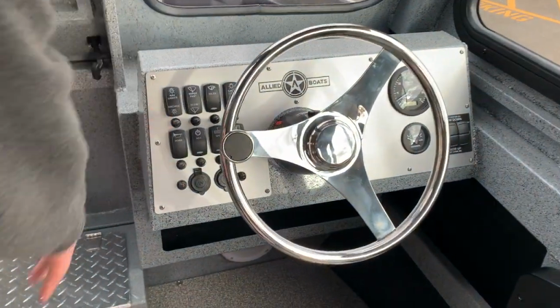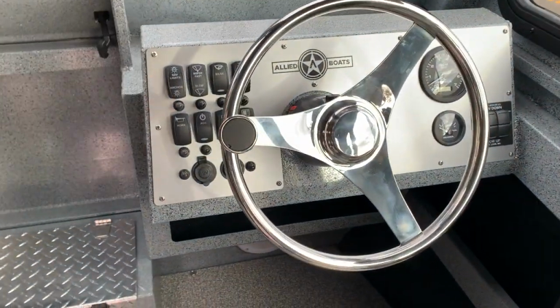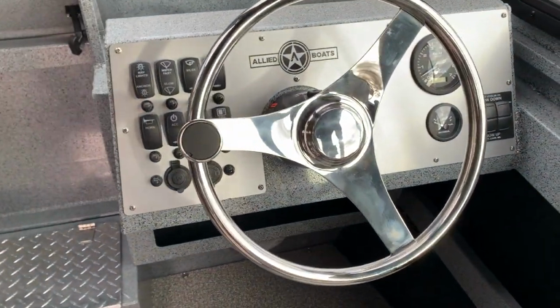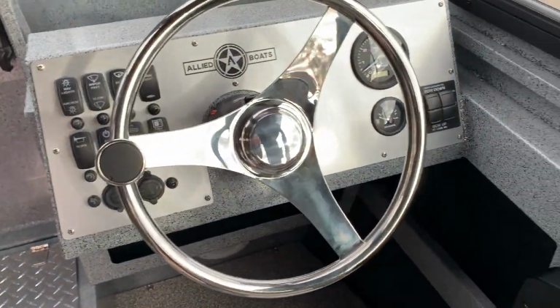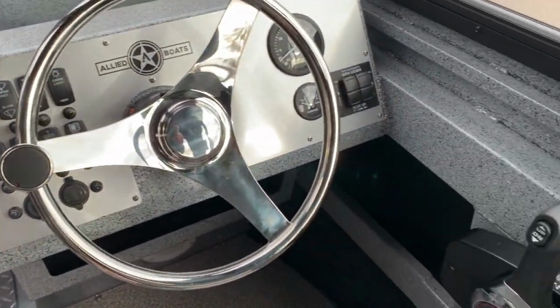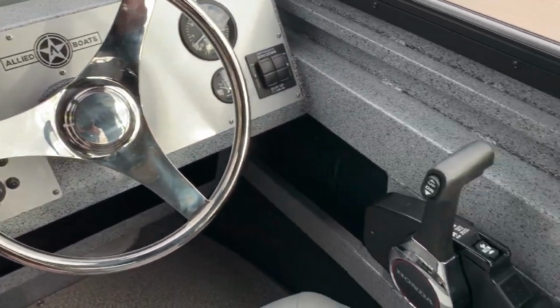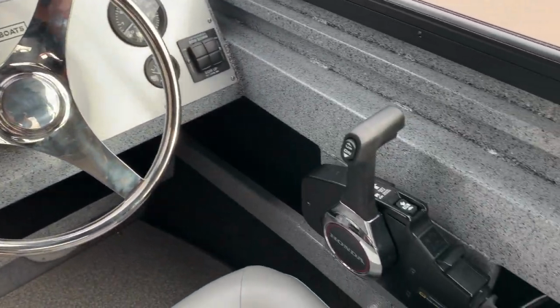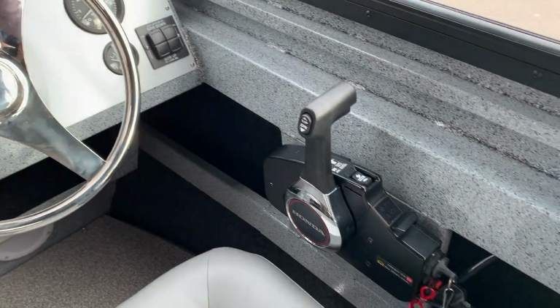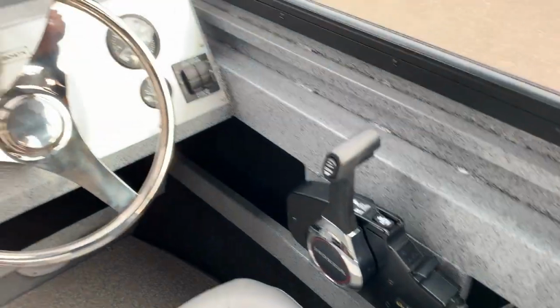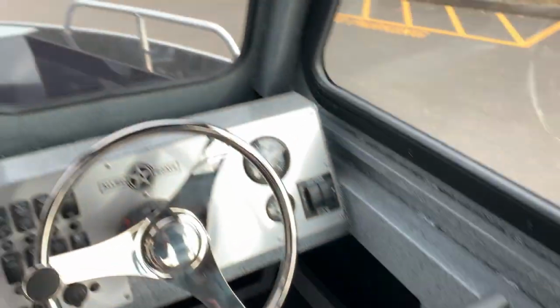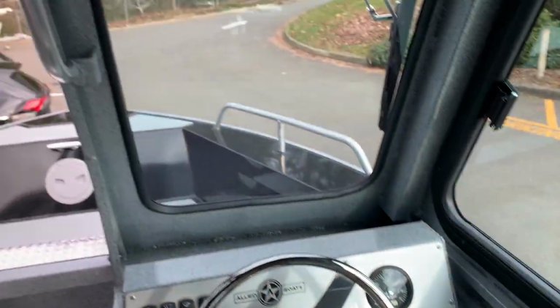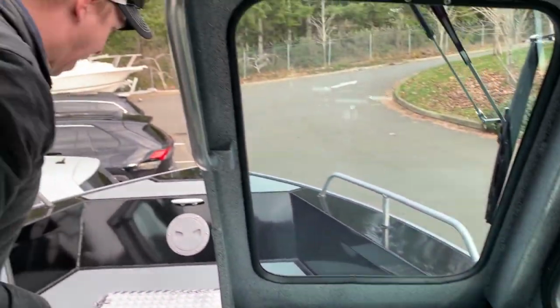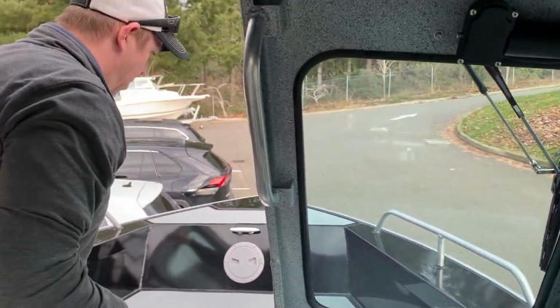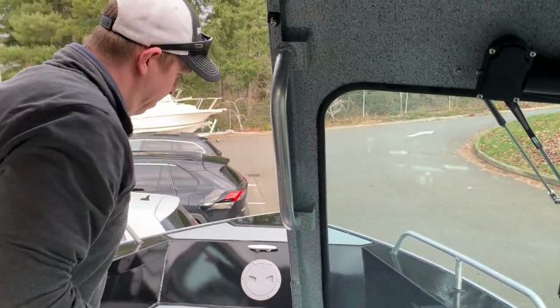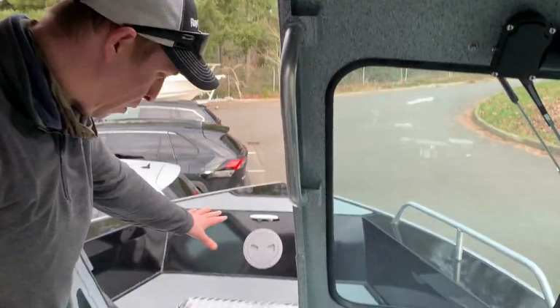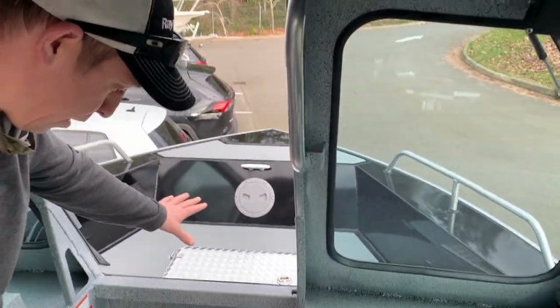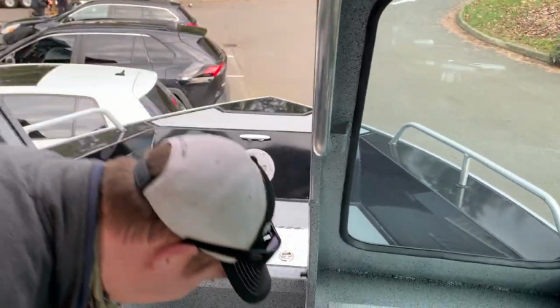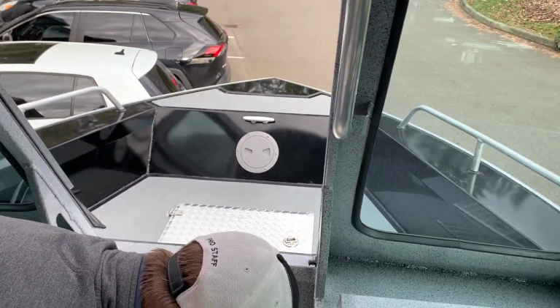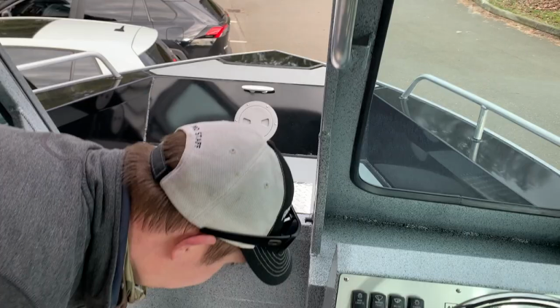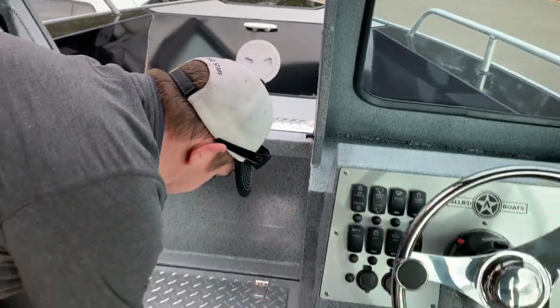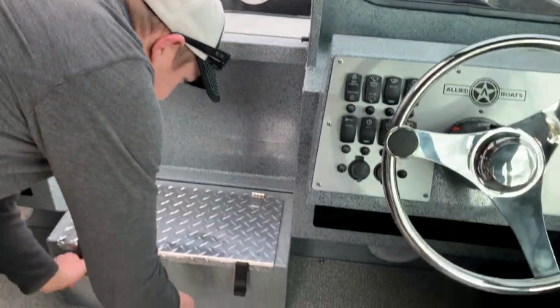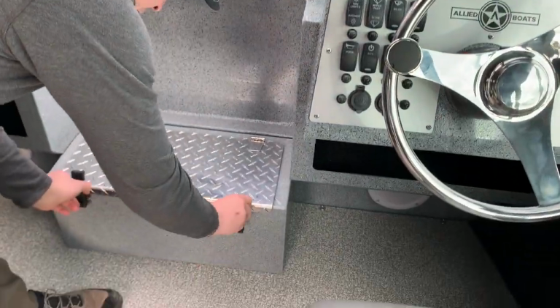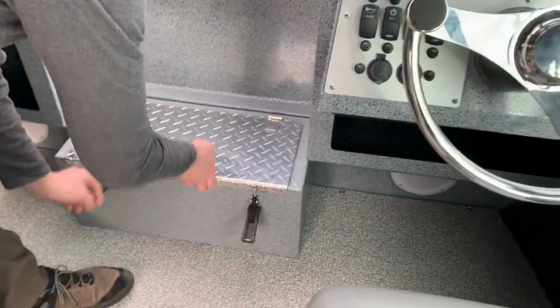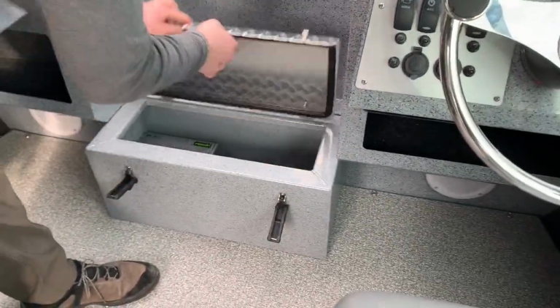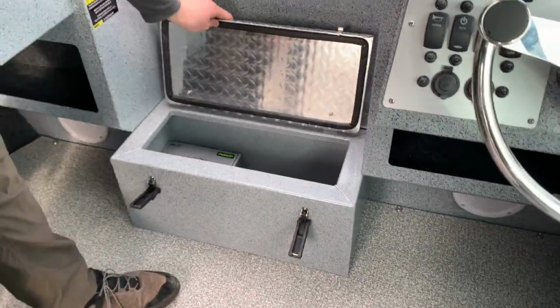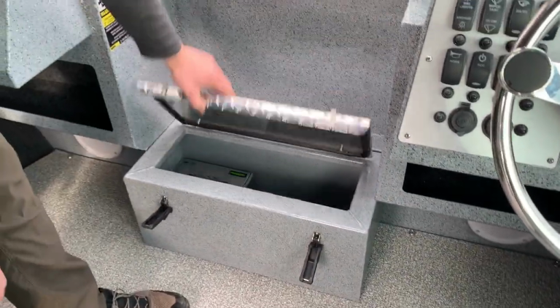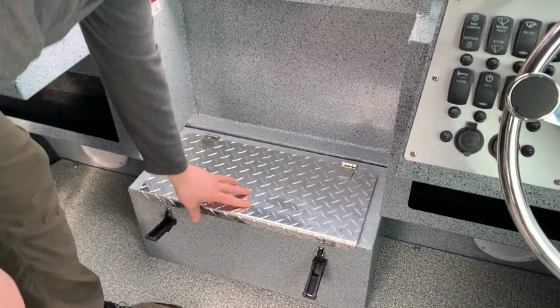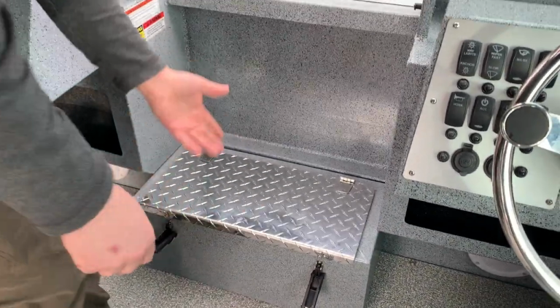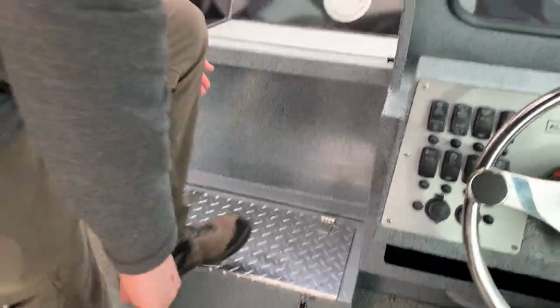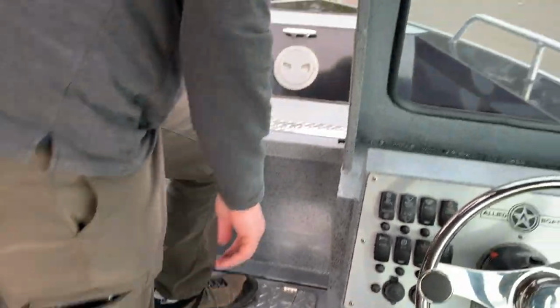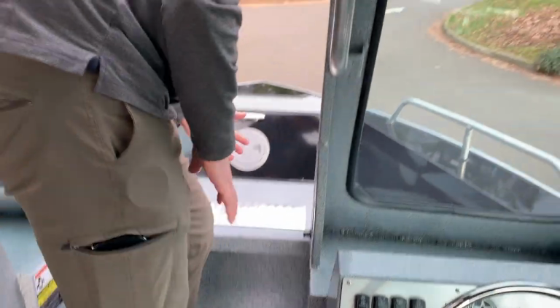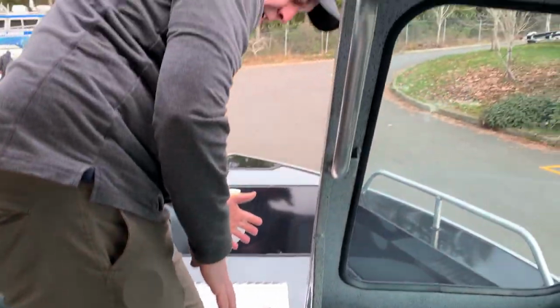Just a really nice dash — brushed aluminum with the Allied logo — easy access for all your switches and gauges. We've got the walk-through windshield here to get up into the bow. Bow fish box available, step-up storage container, which also makes it a lot easier to get up and out of here.